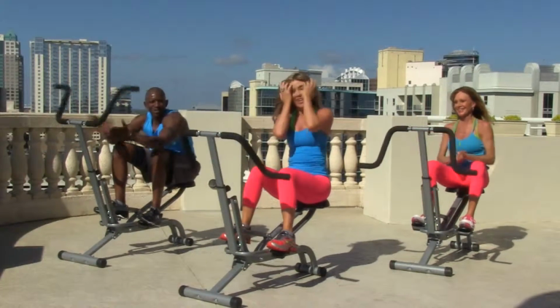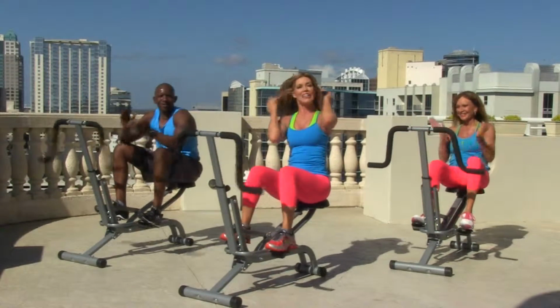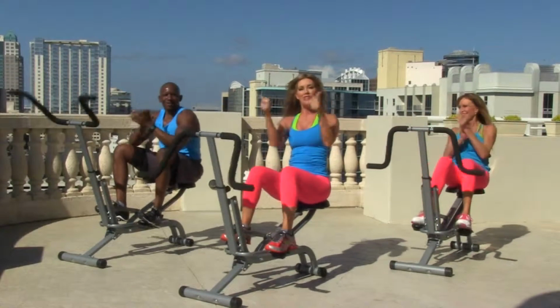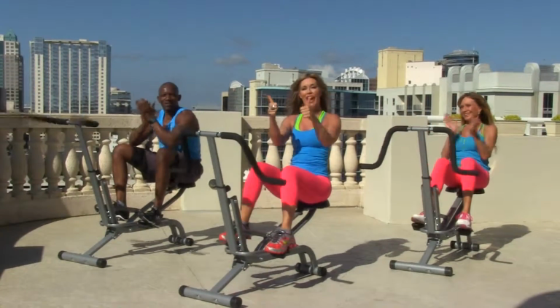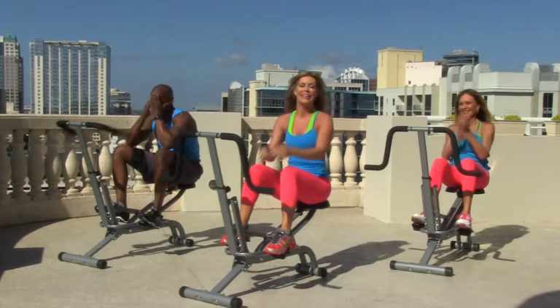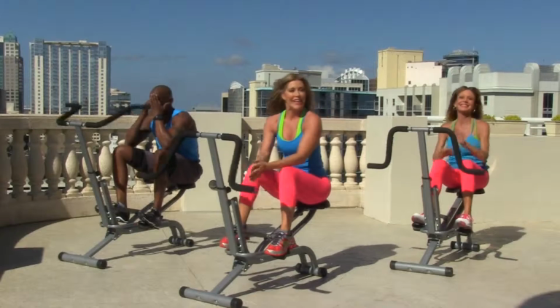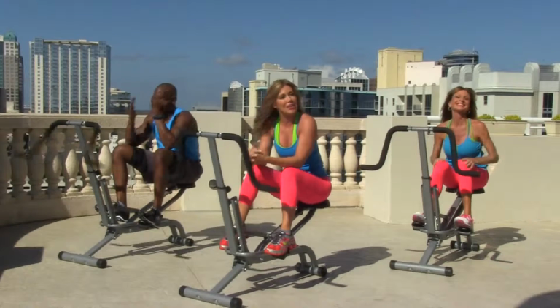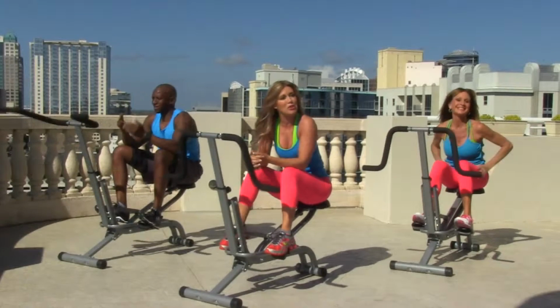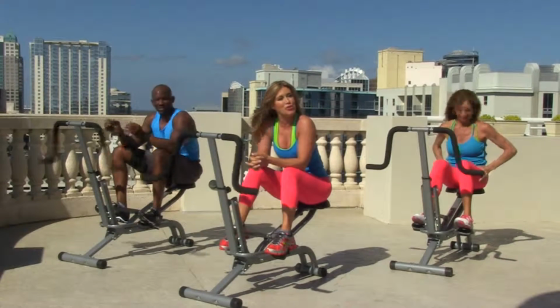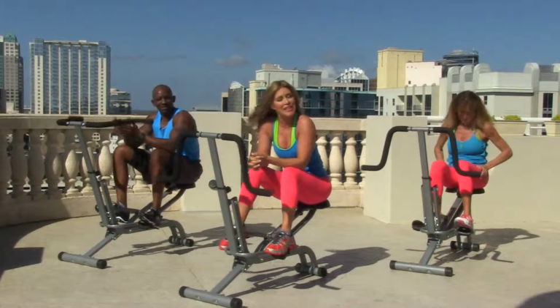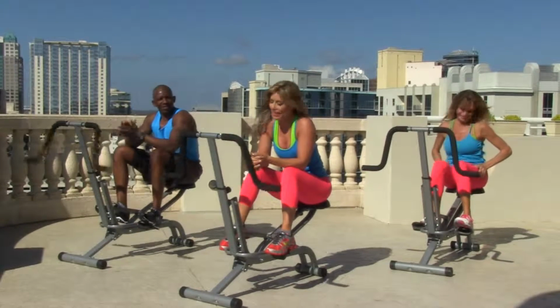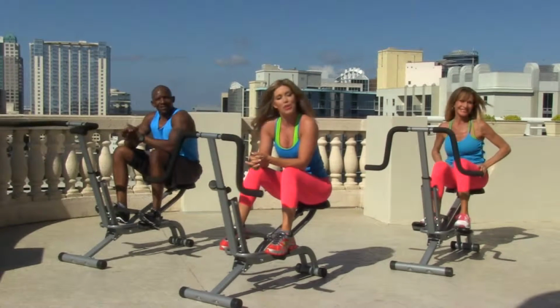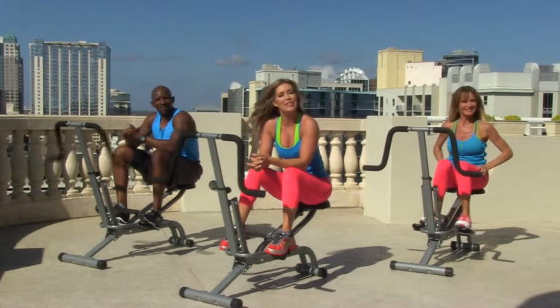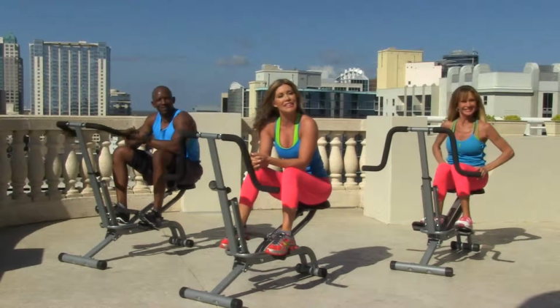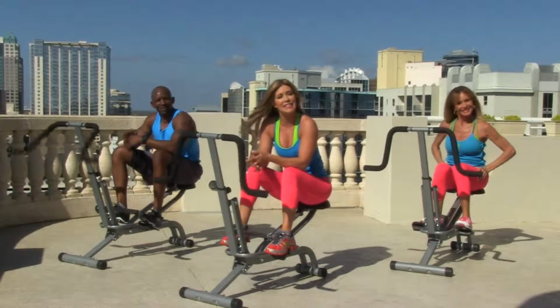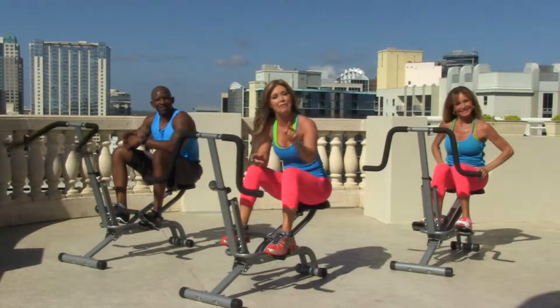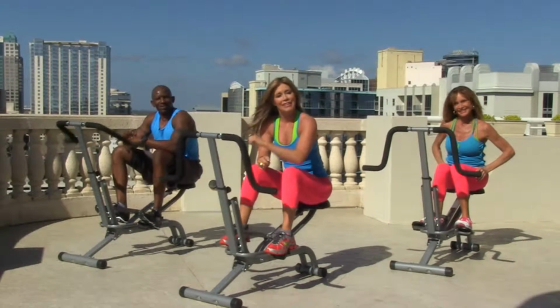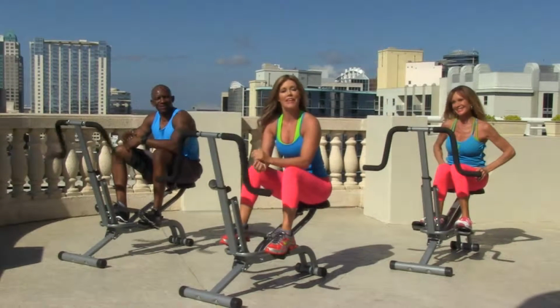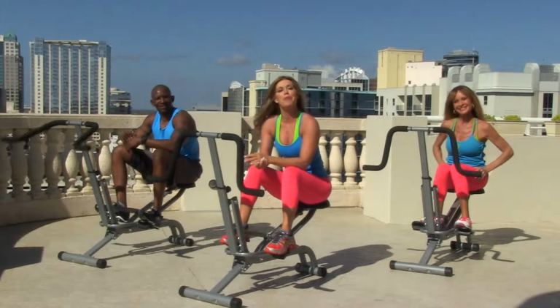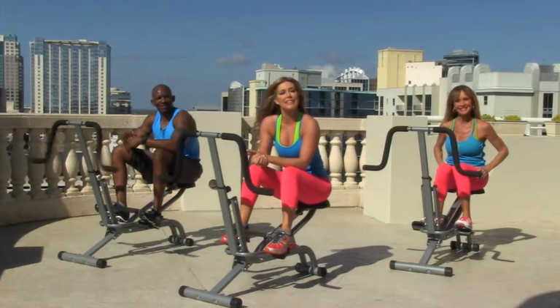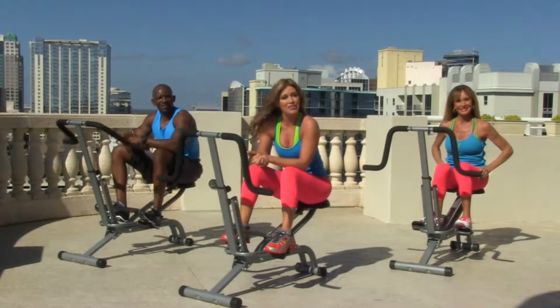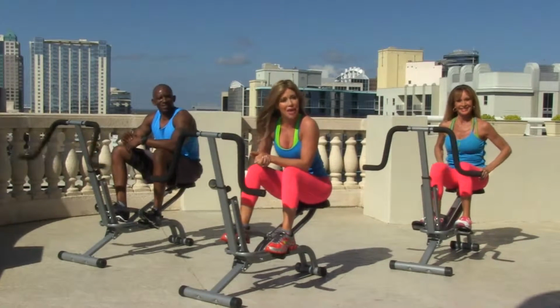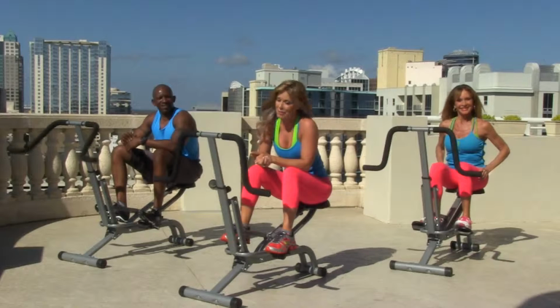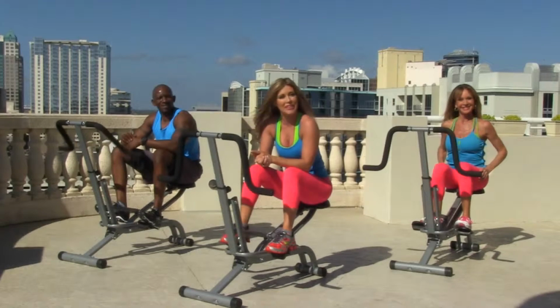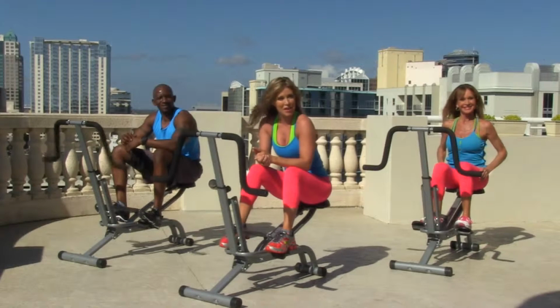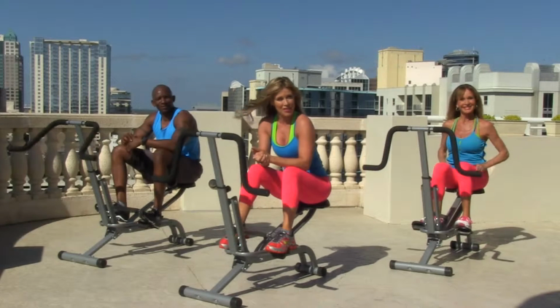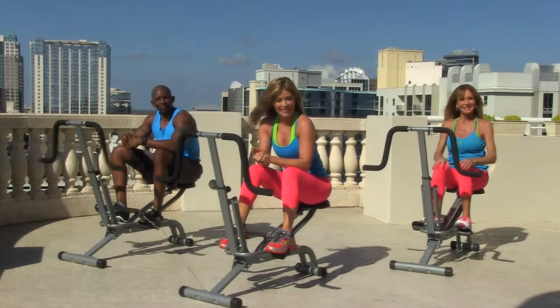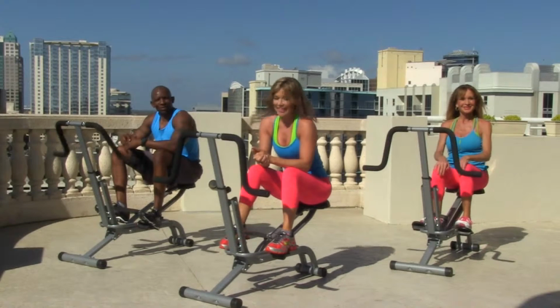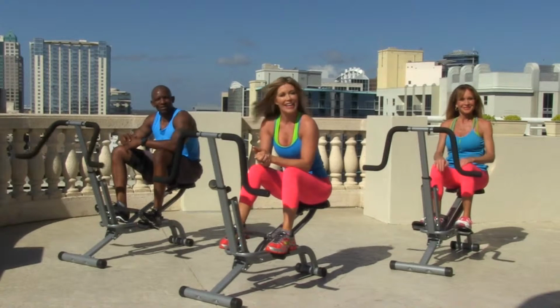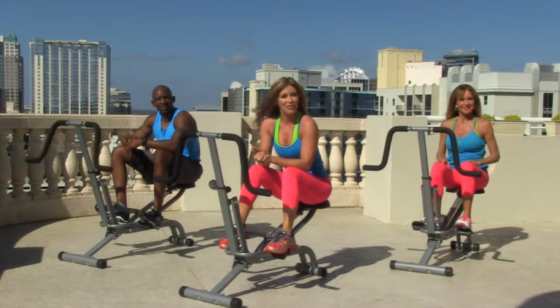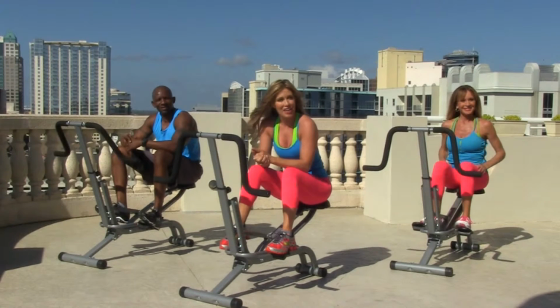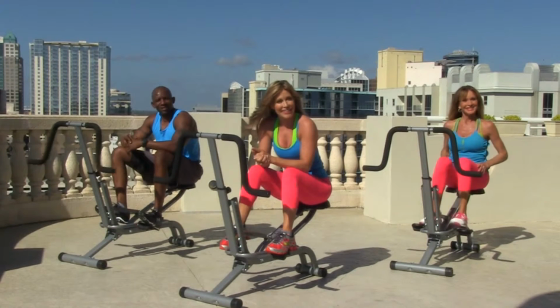Awesome workout! Thank you so much for joining us. Look forward to seeing you next time. Go to MyBrendaDyckRab.com and let me know what you think about the workout. I love working out with you.